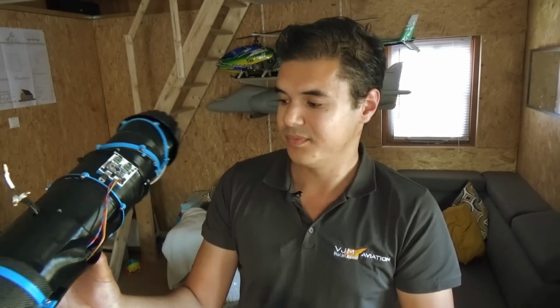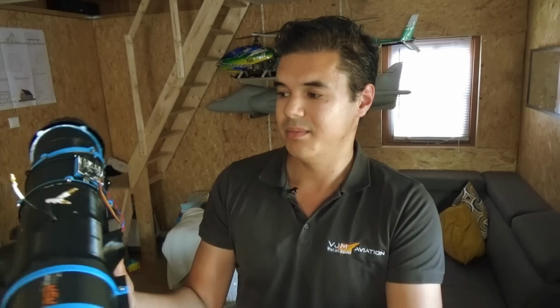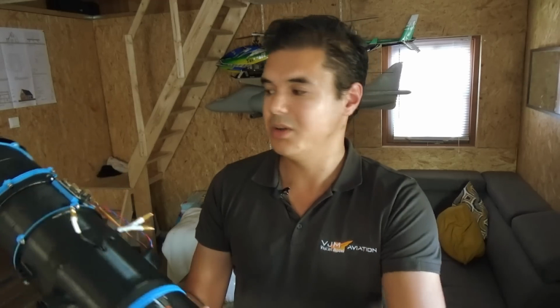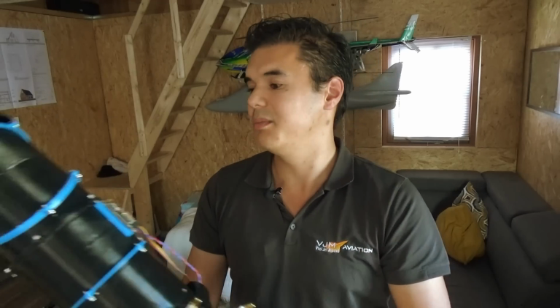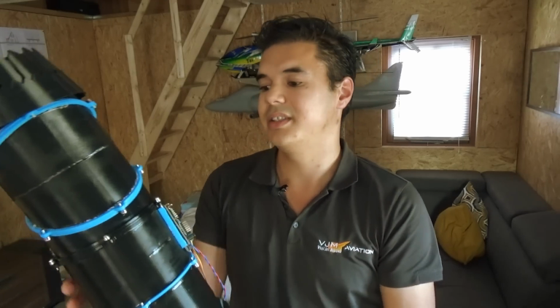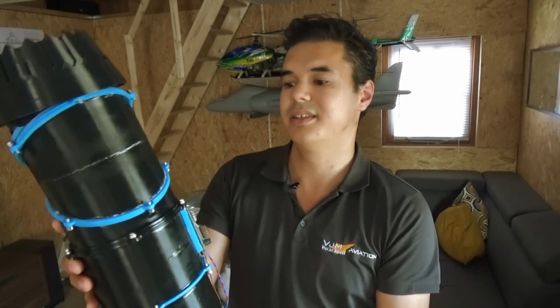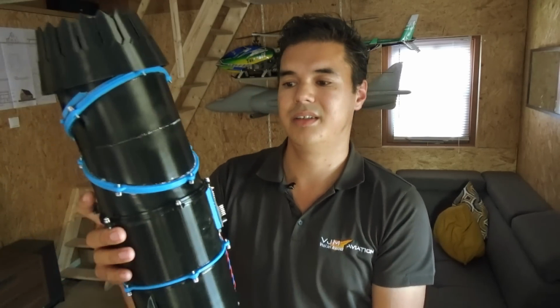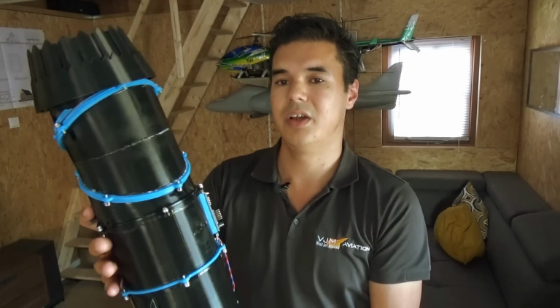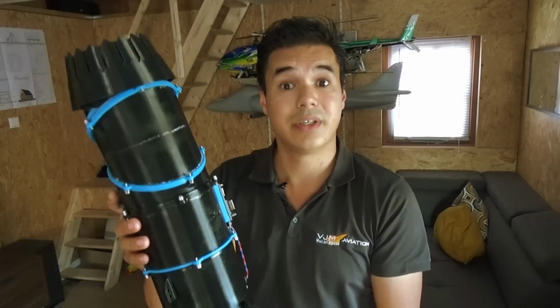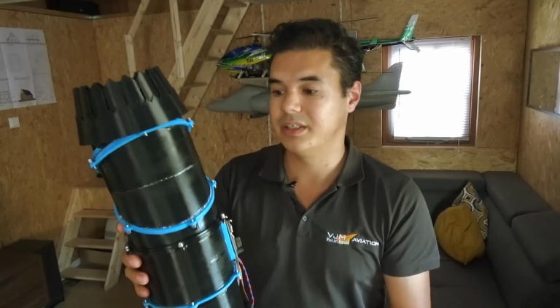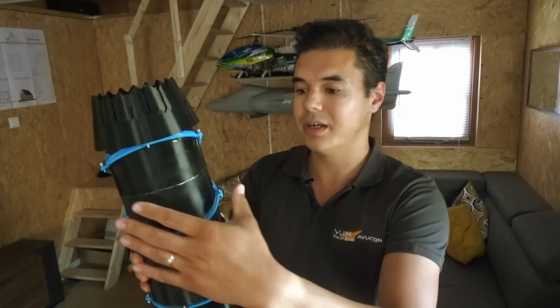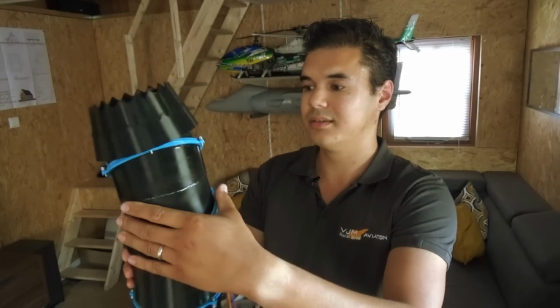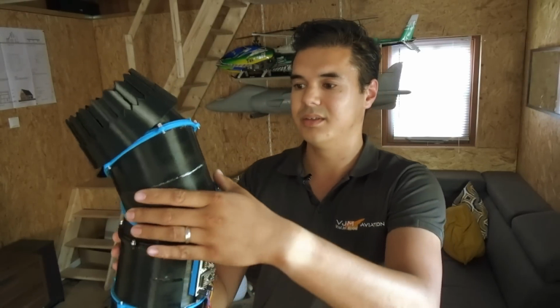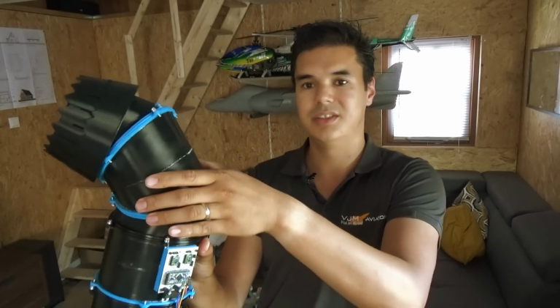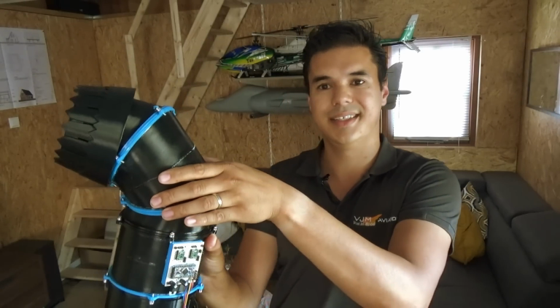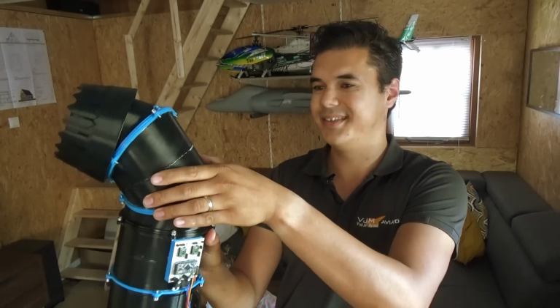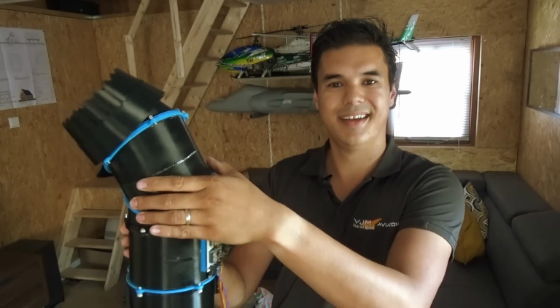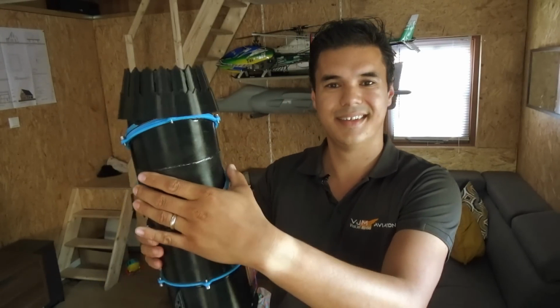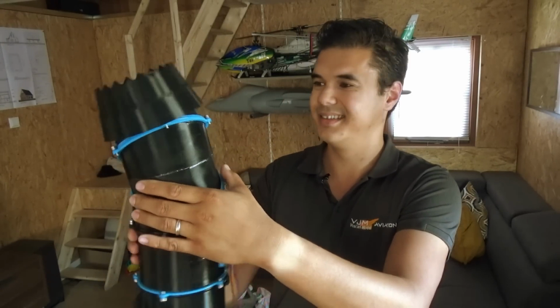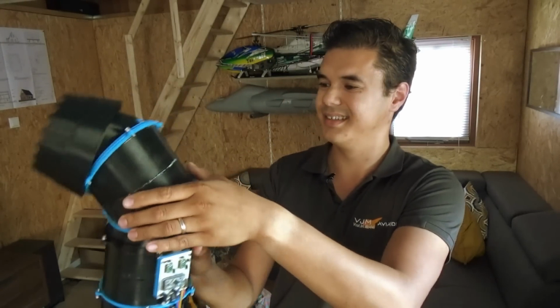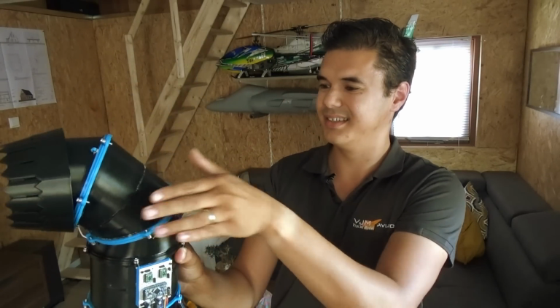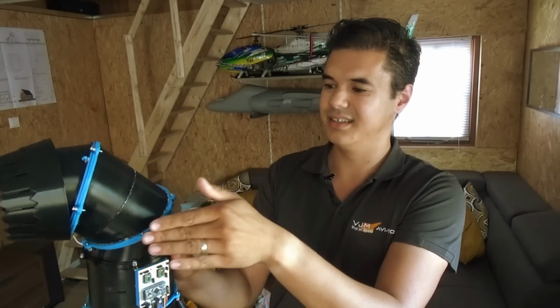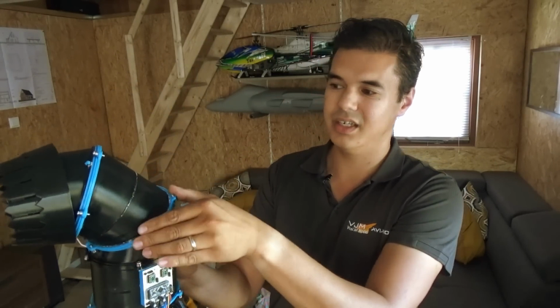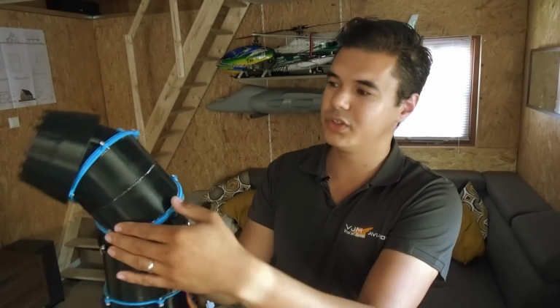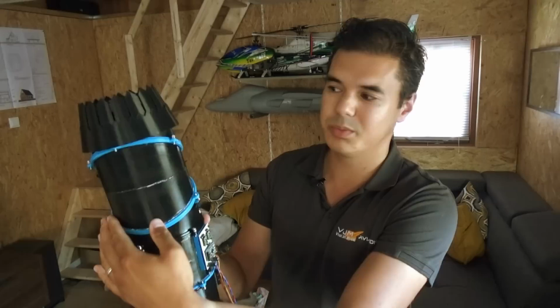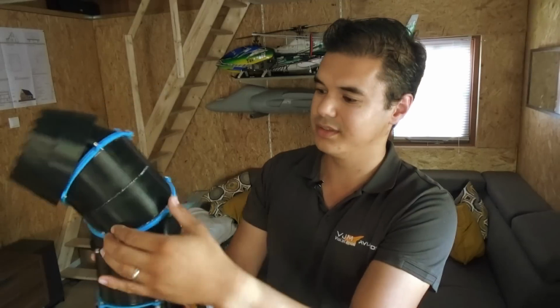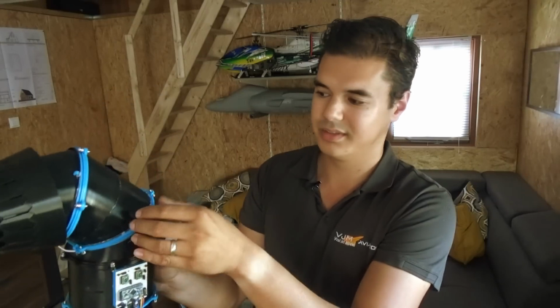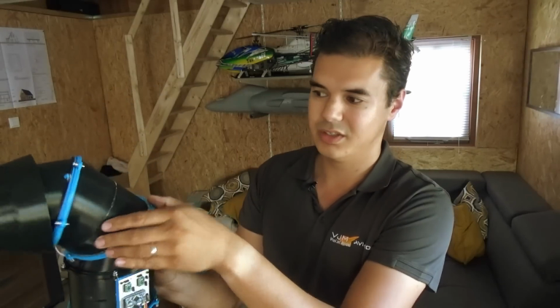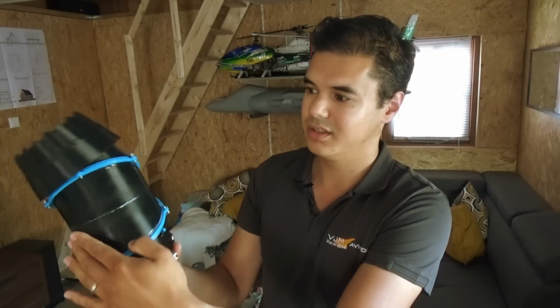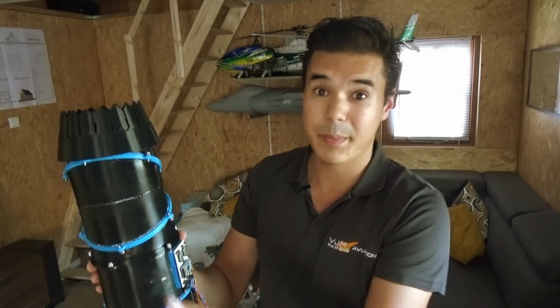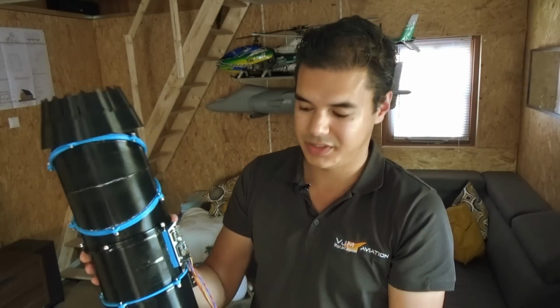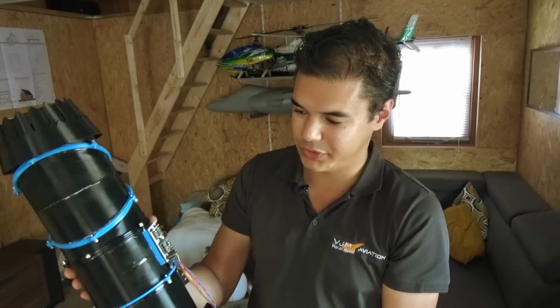But the most awesome part is this. I hope you can see it in the camera — check this out. It works so smooth. So happy with this result.